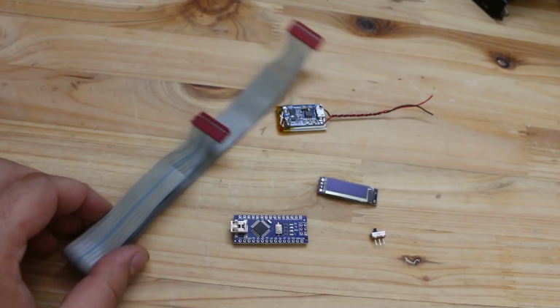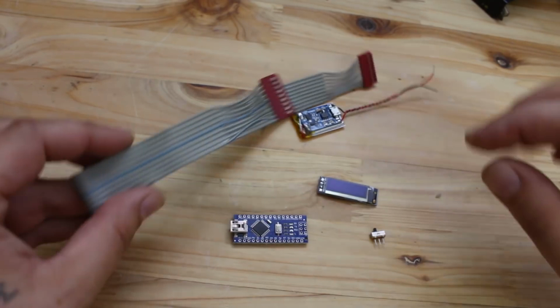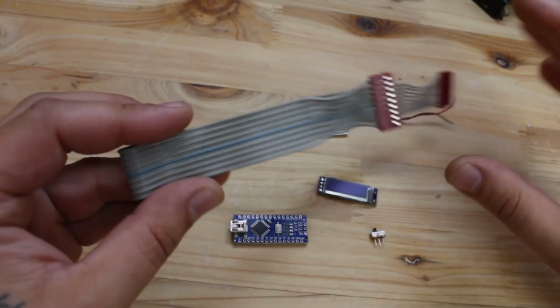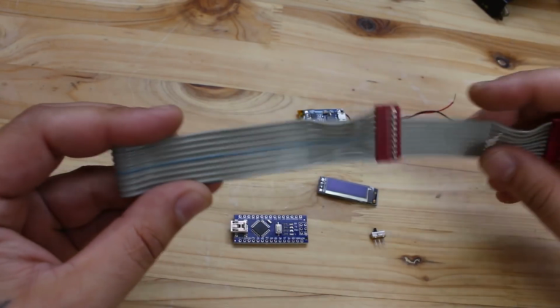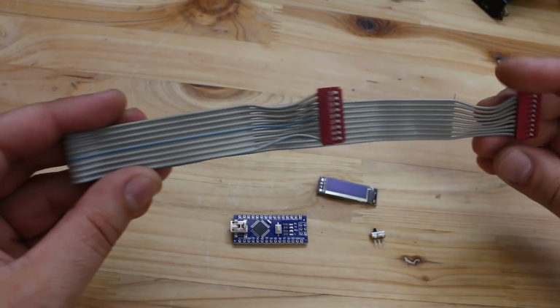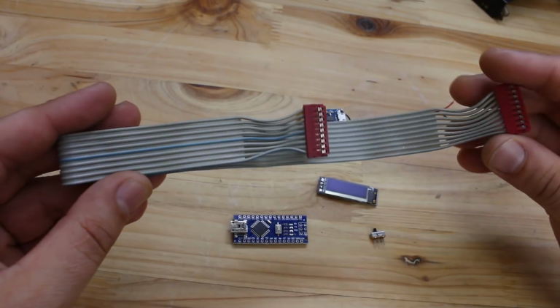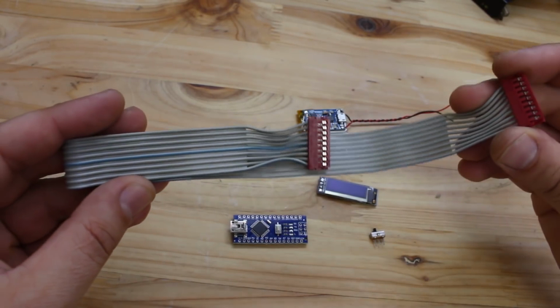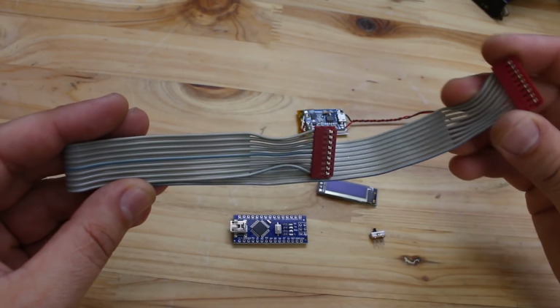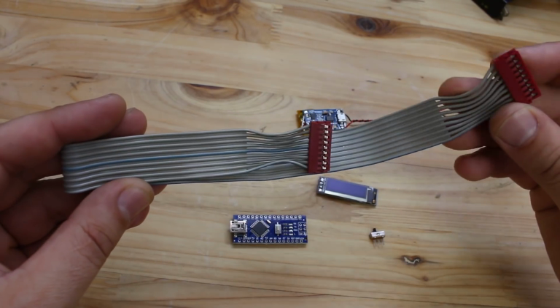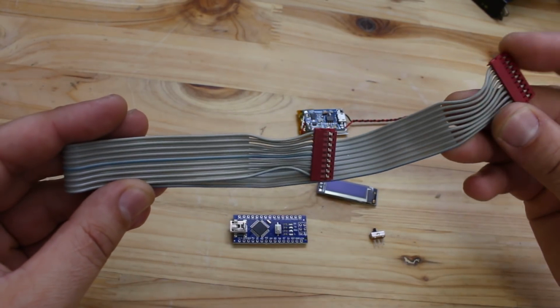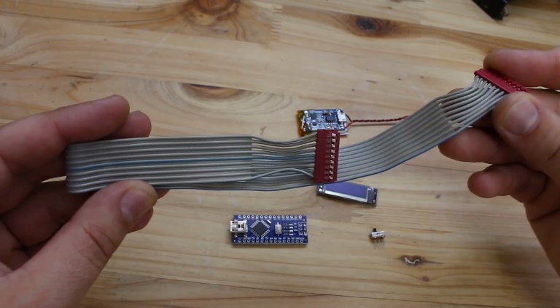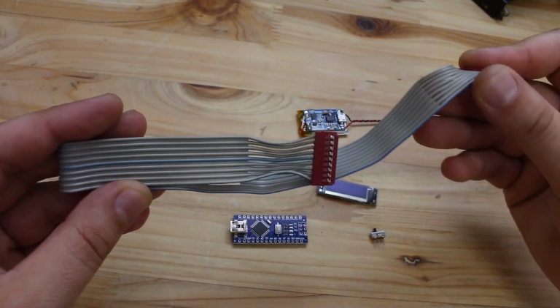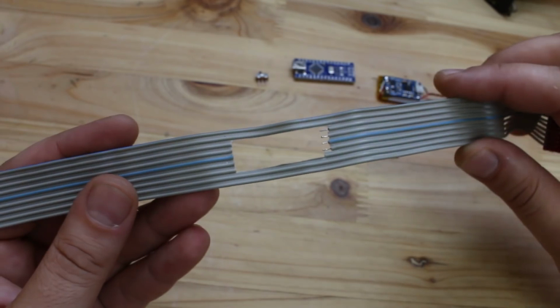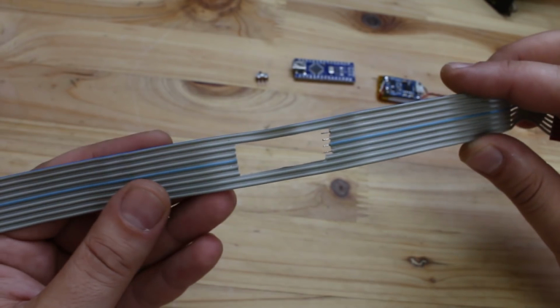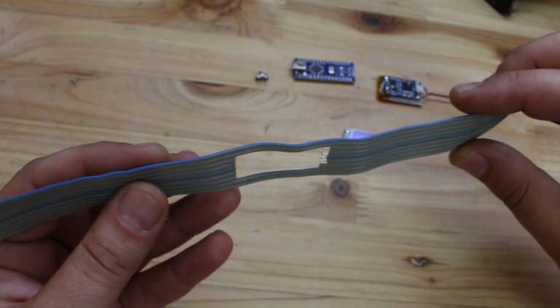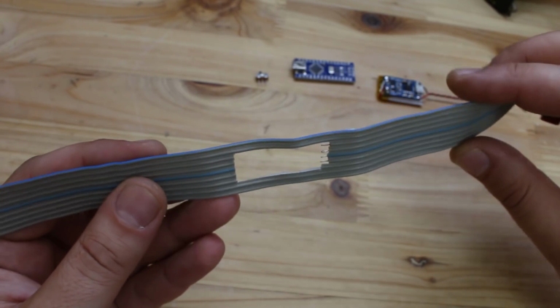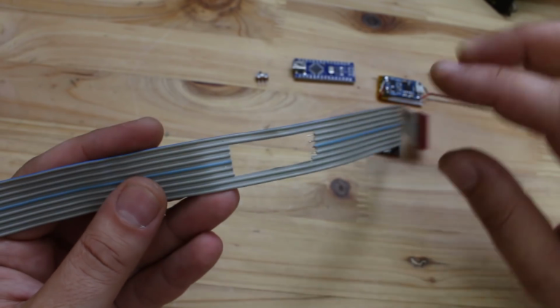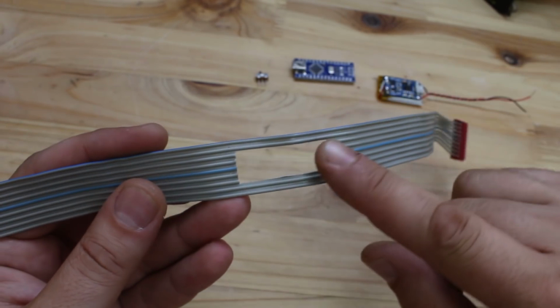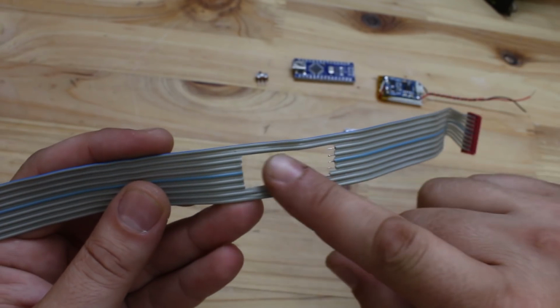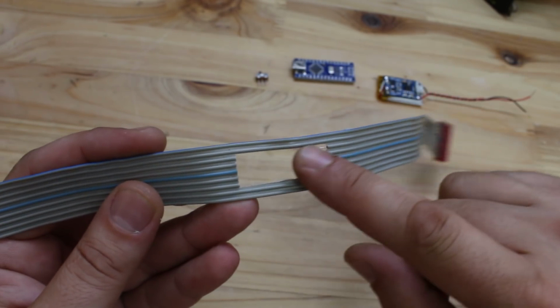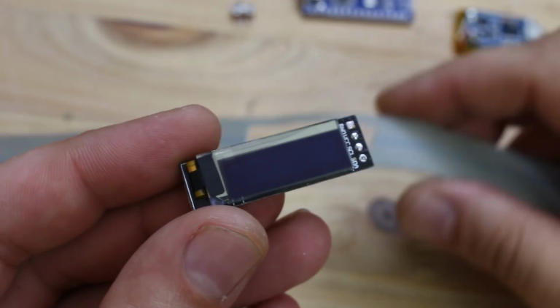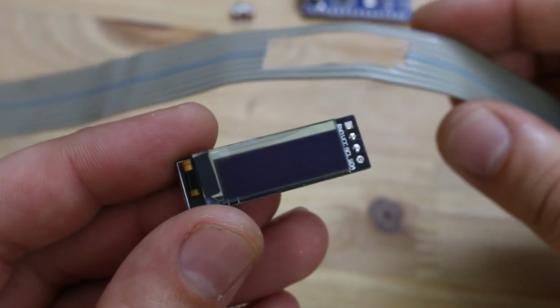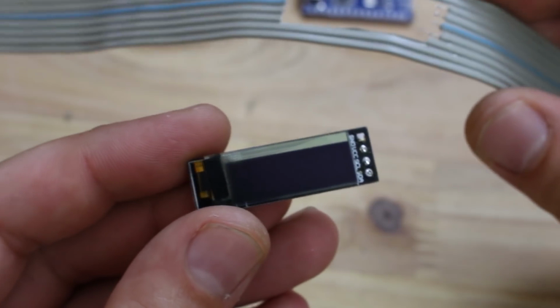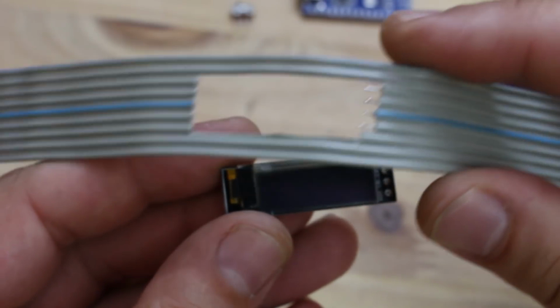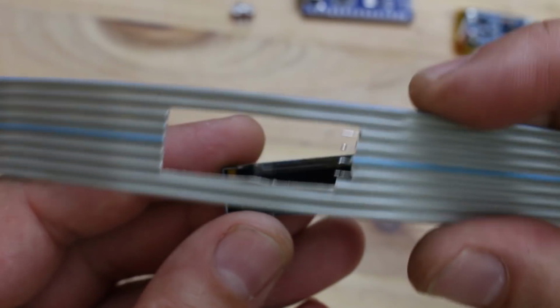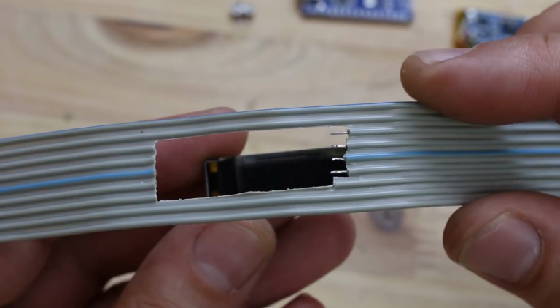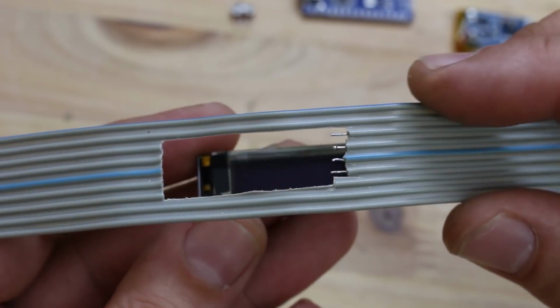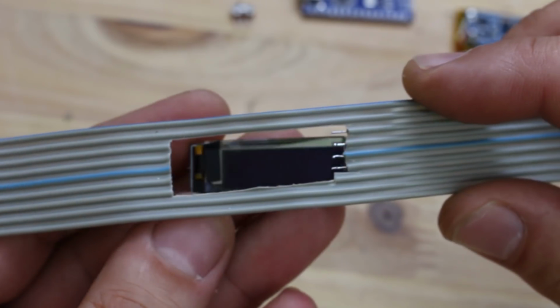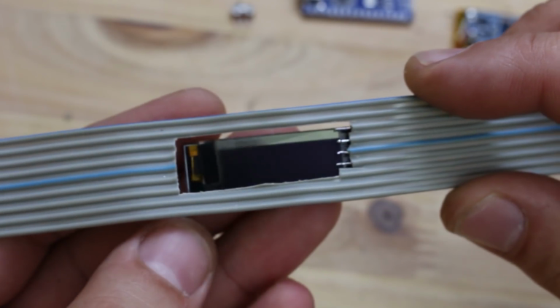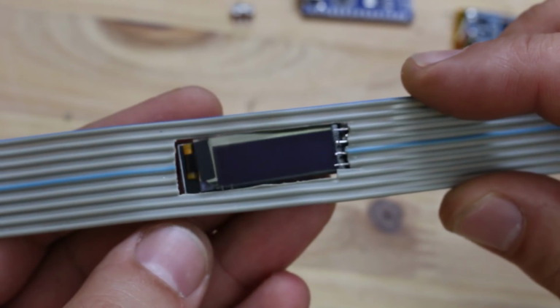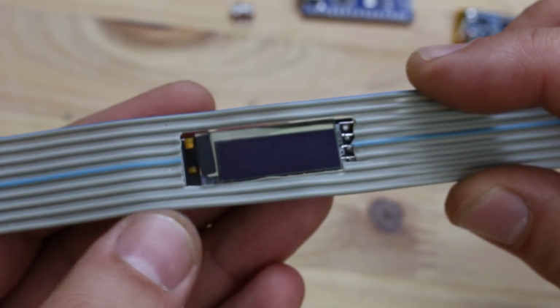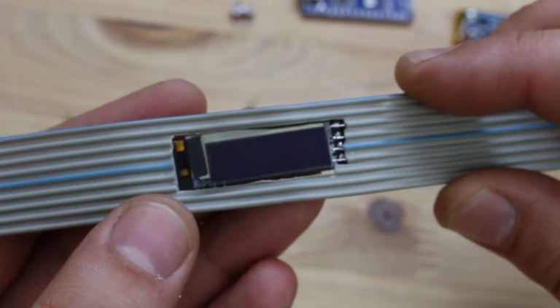I'm gonna use this ribbon cable and attach all components on it, first opening a hole for our small and very fragile screen. To mention that this OLED screen works on 3V if you're planning to use this.